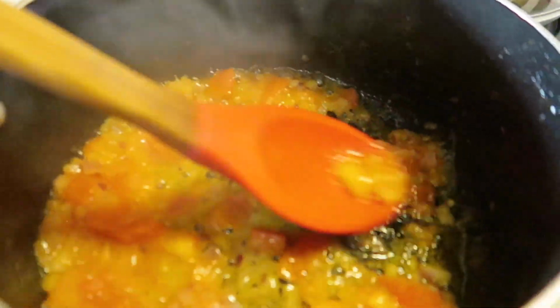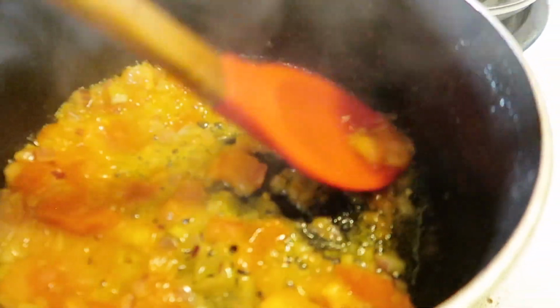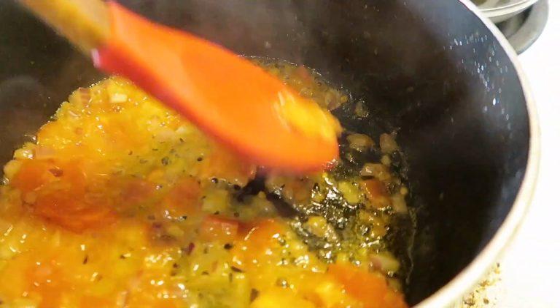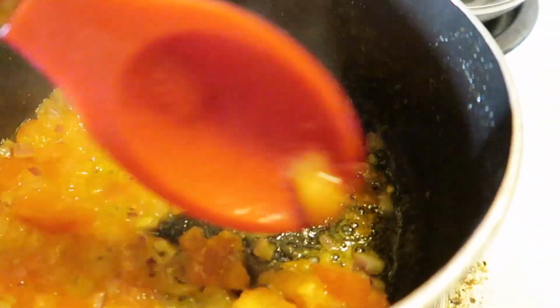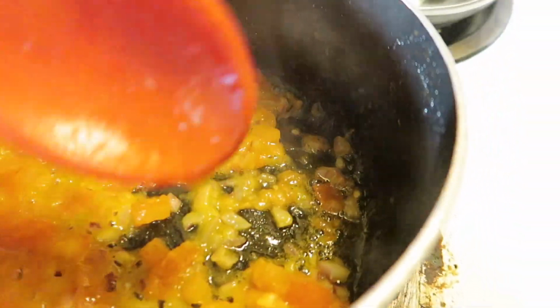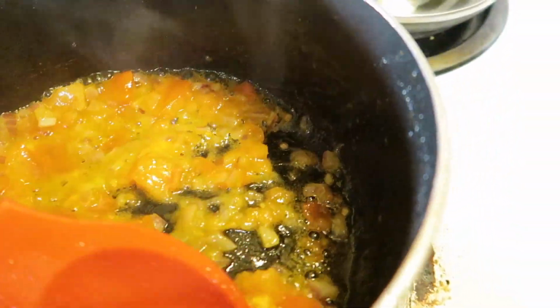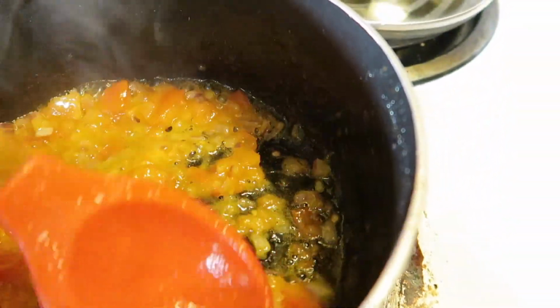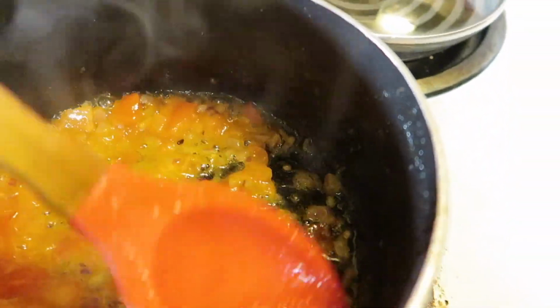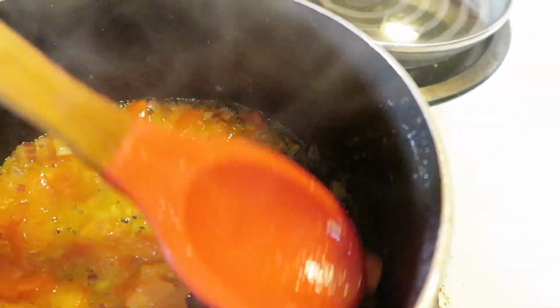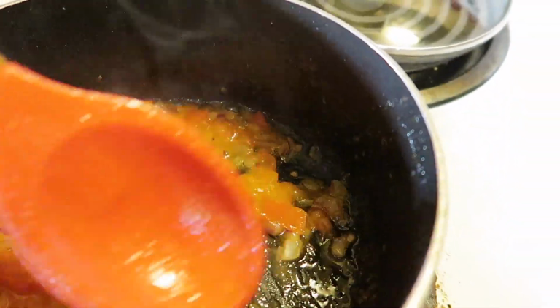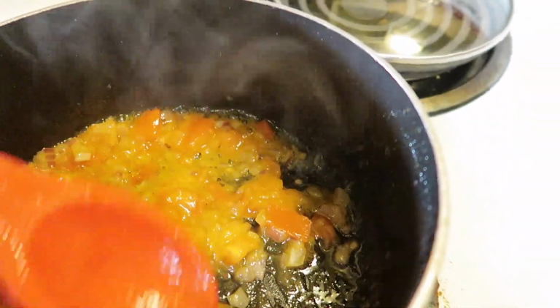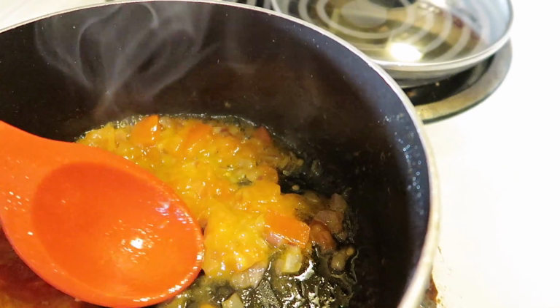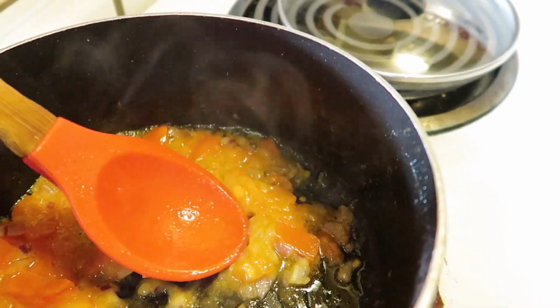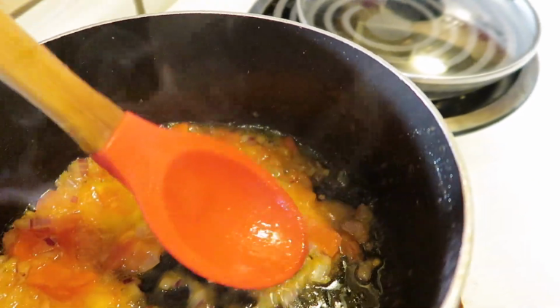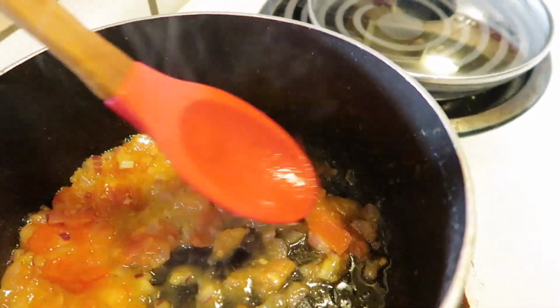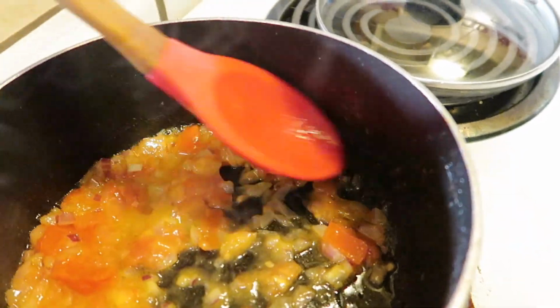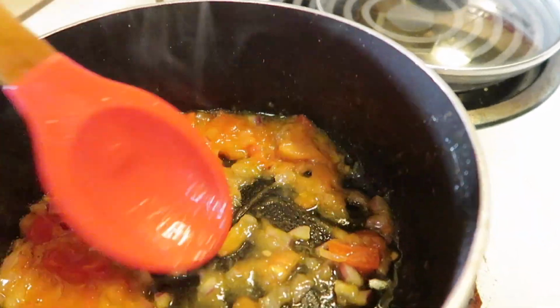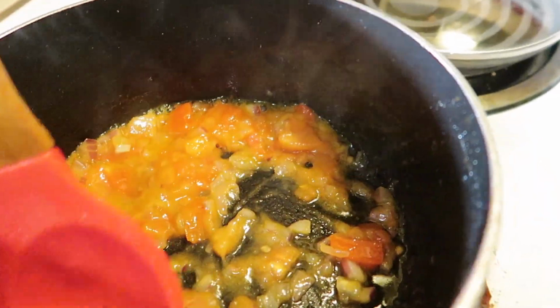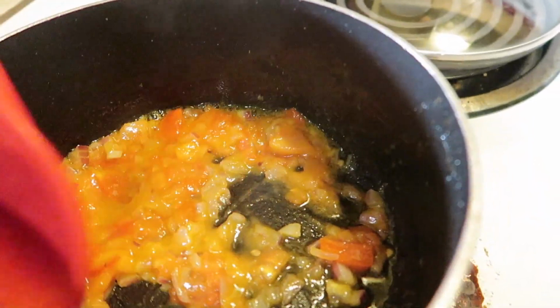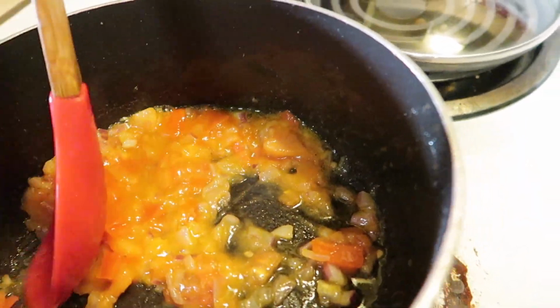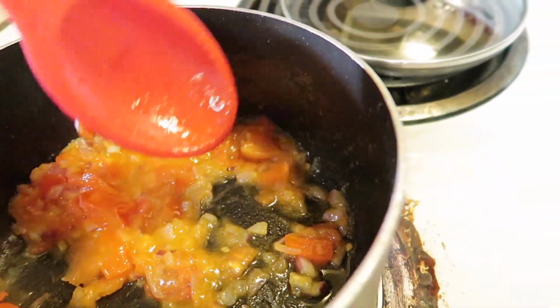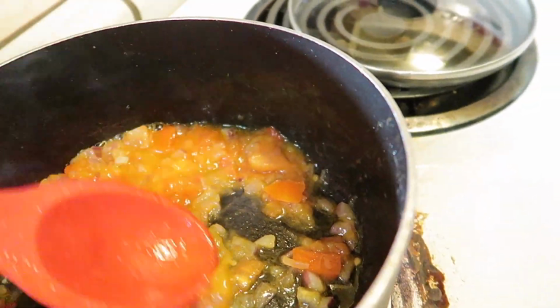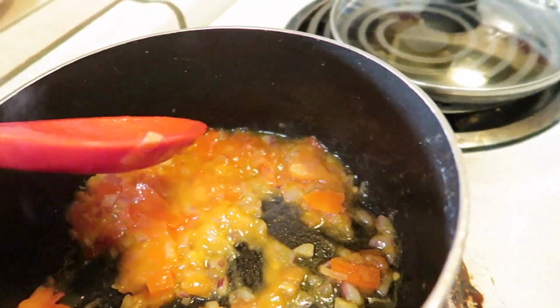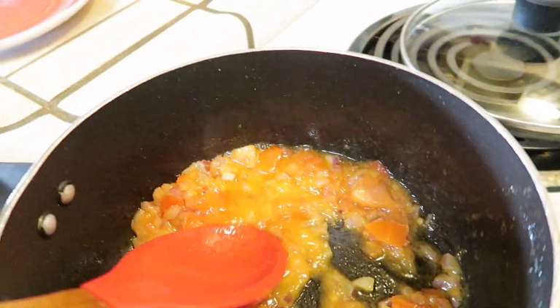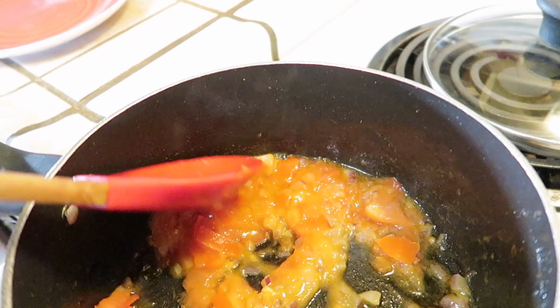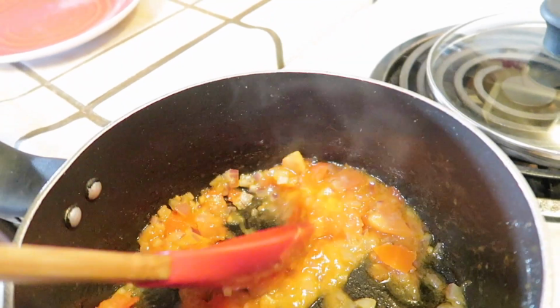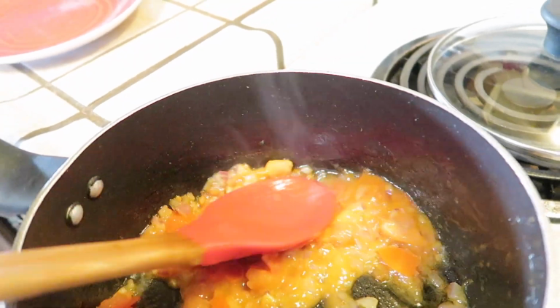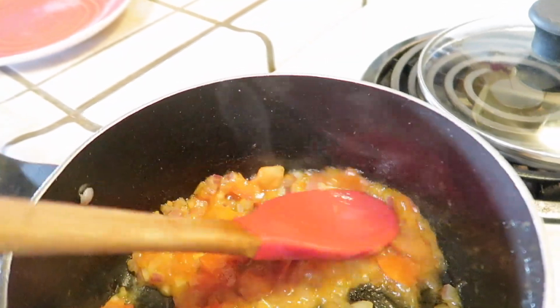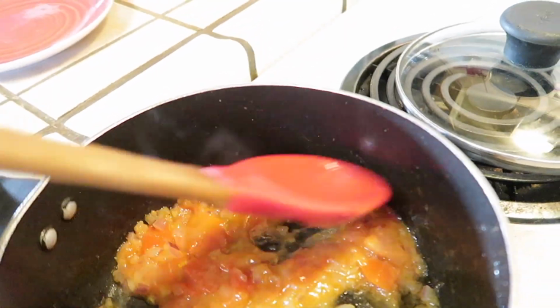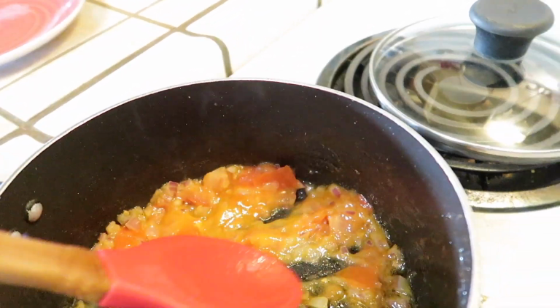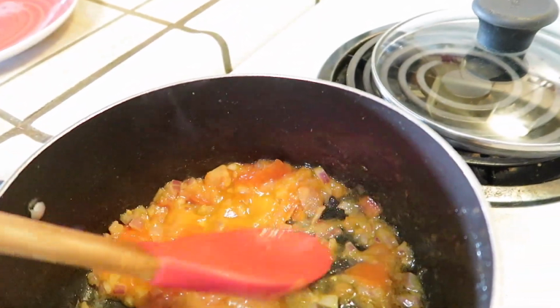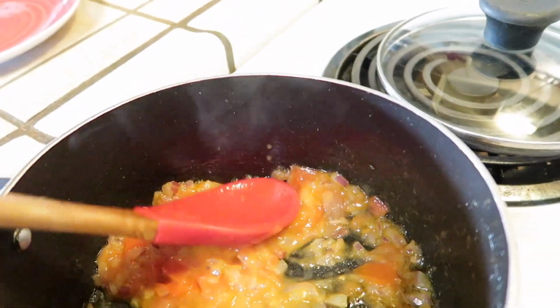Once the tomatoes are soft, you want to go in and smash them down a little, because you don't want big chunks of tomatoes. So just go ahead and smash it down.